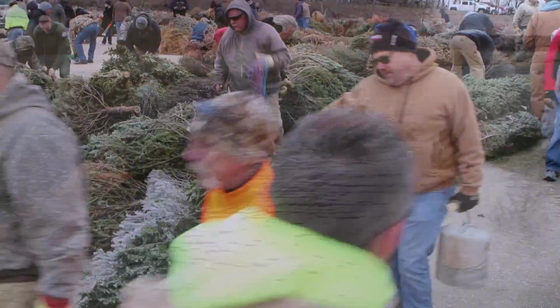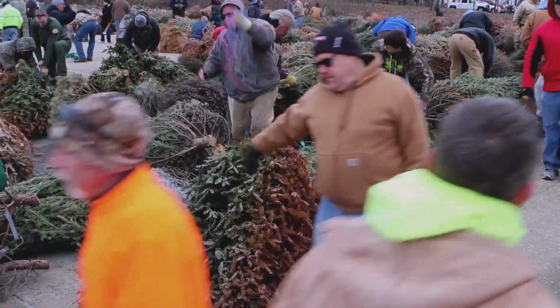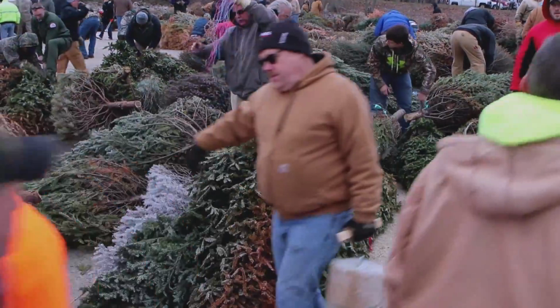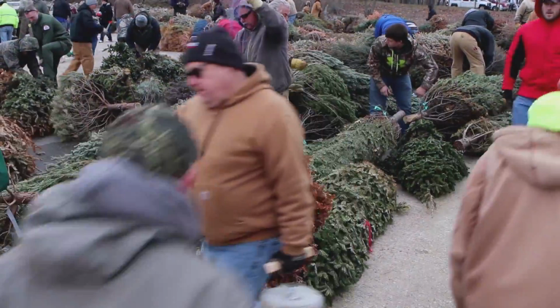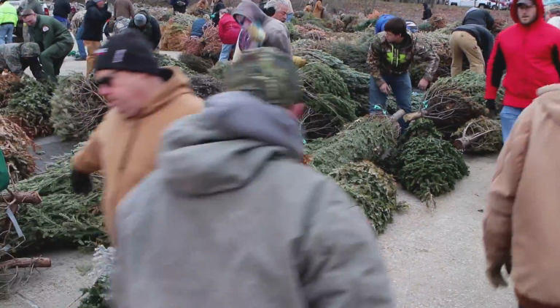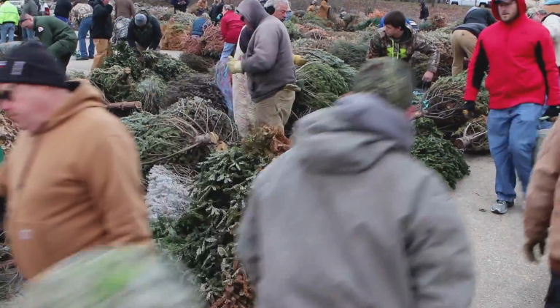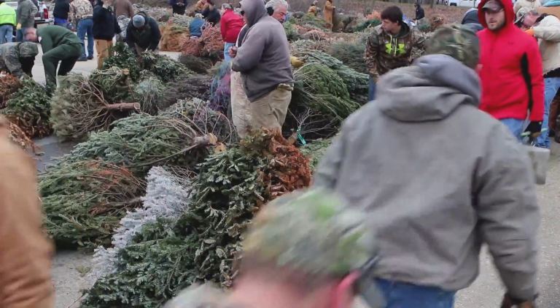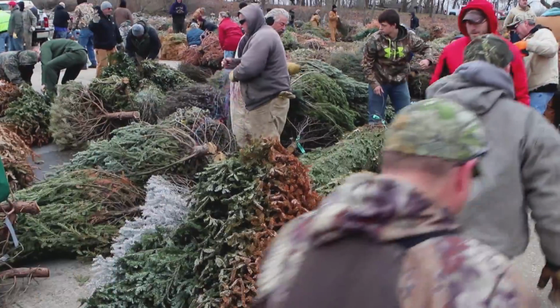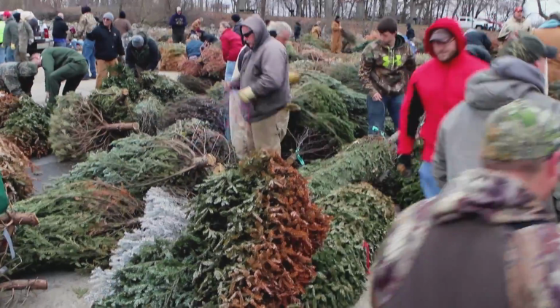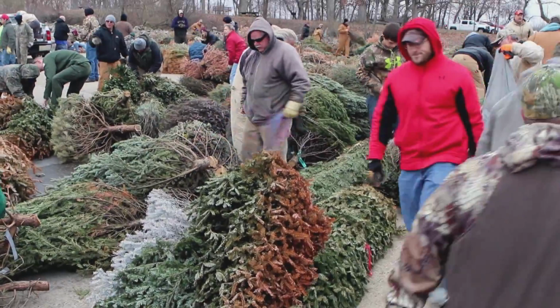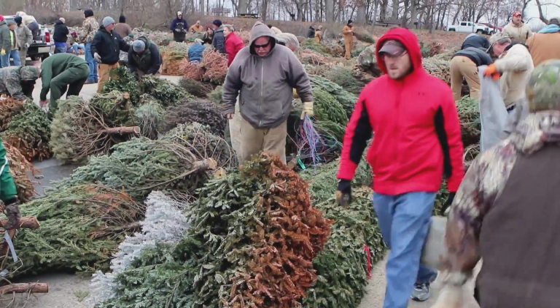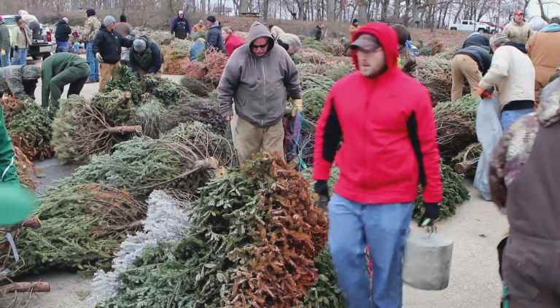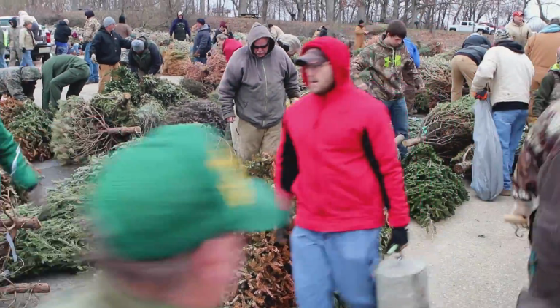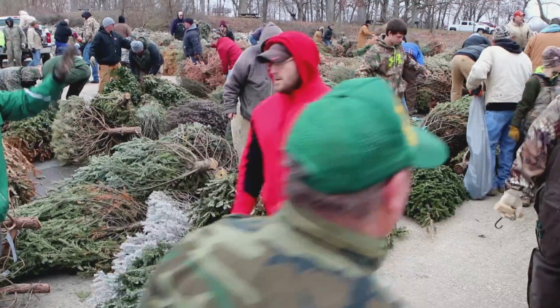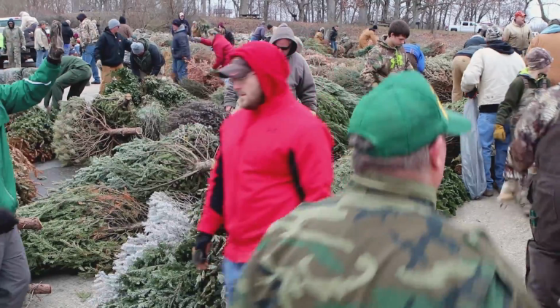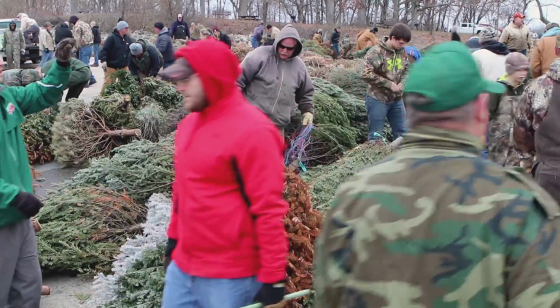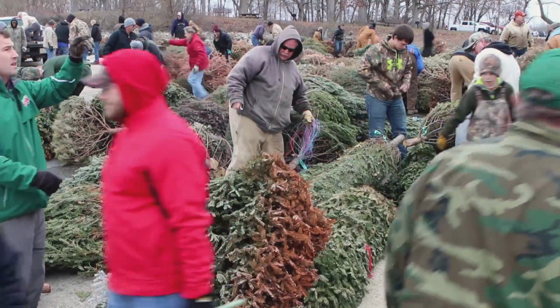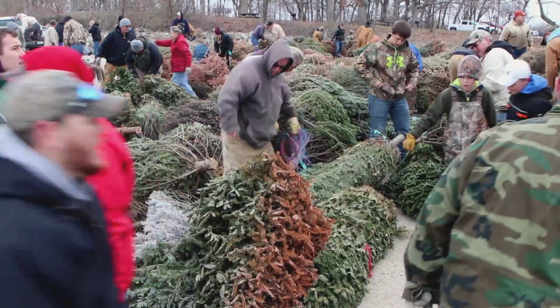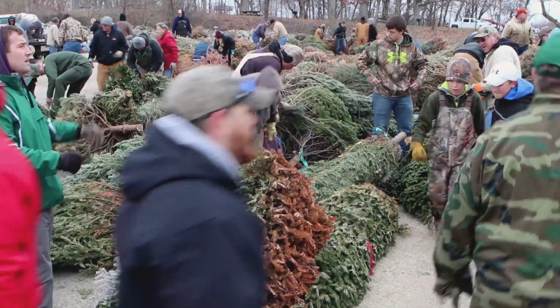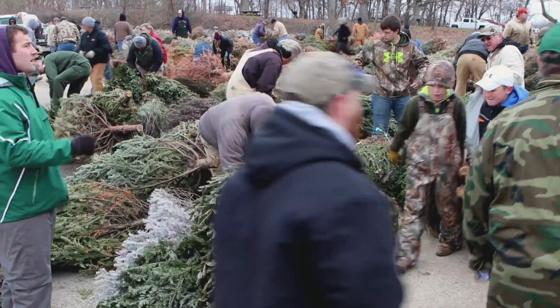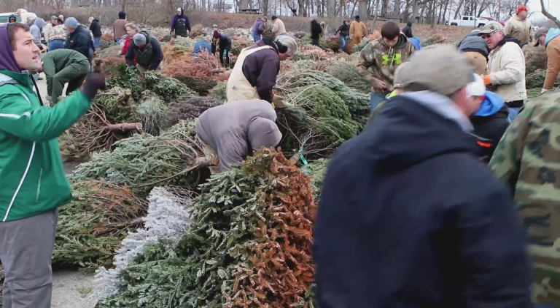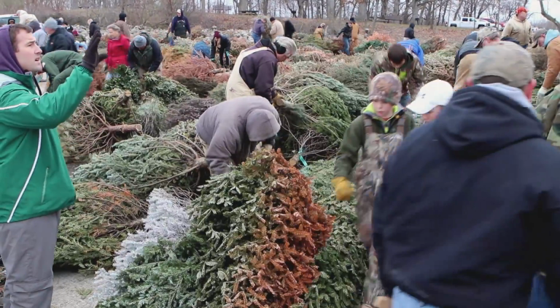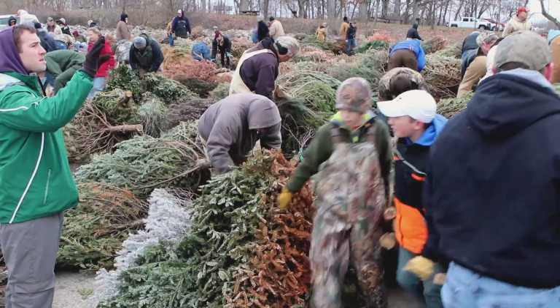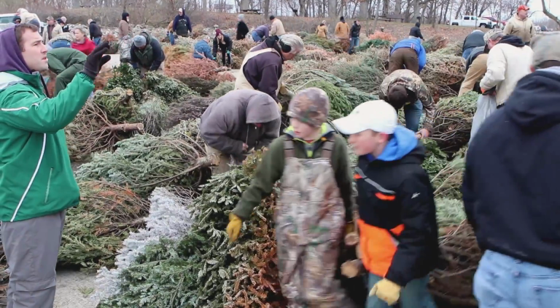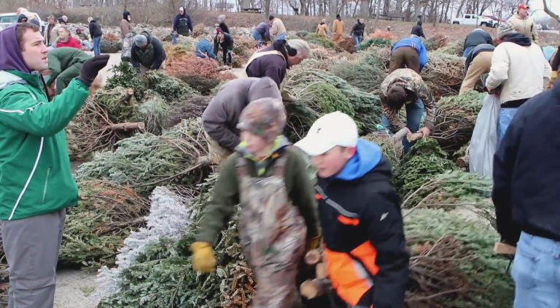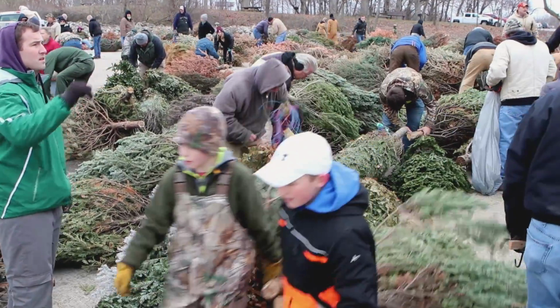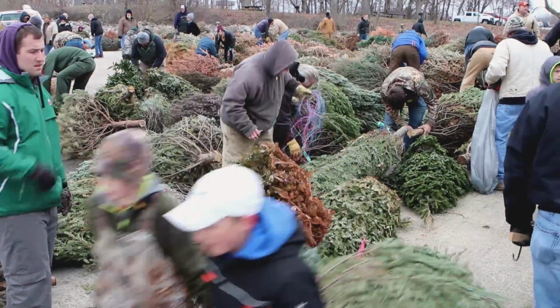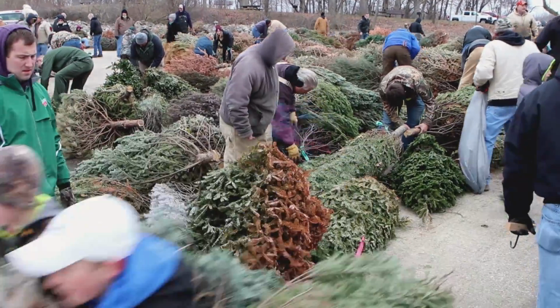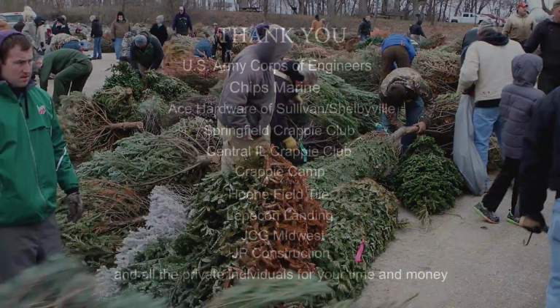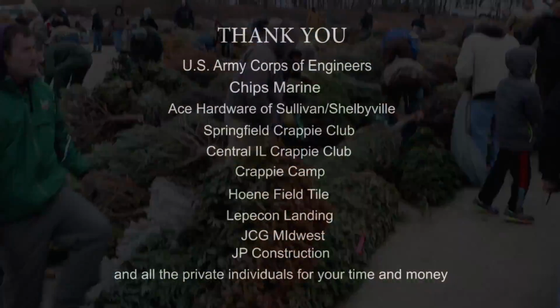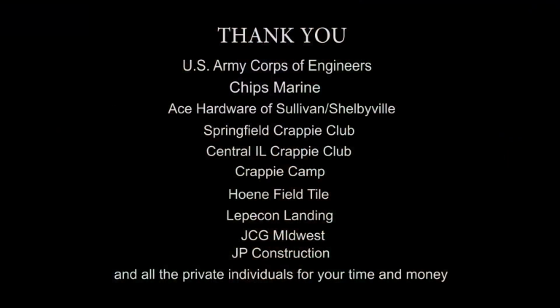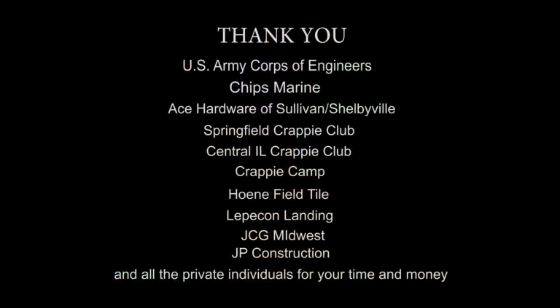We had 180 volunteers today, and without all that help we'd have been out here two, three, maybe five days working on this project. Instead we got it done in about three hours.